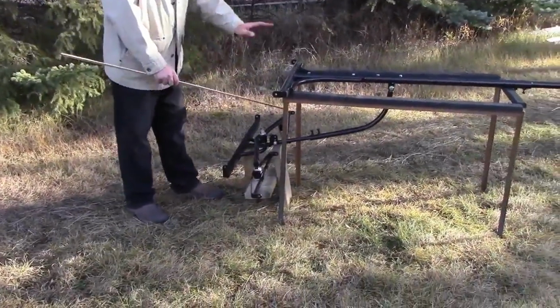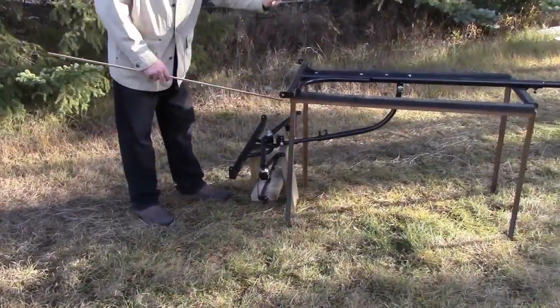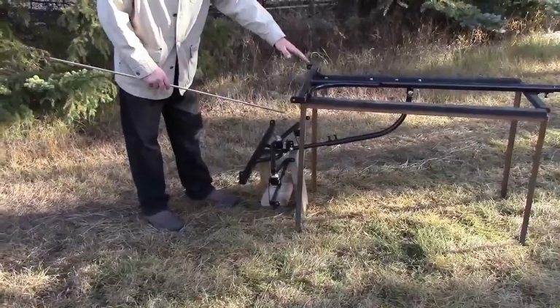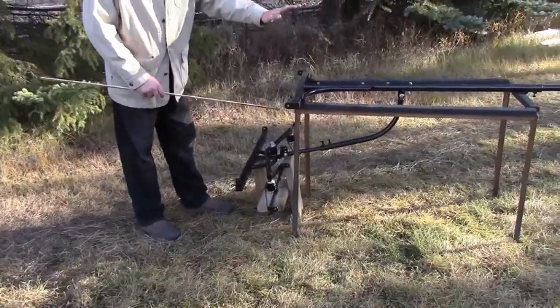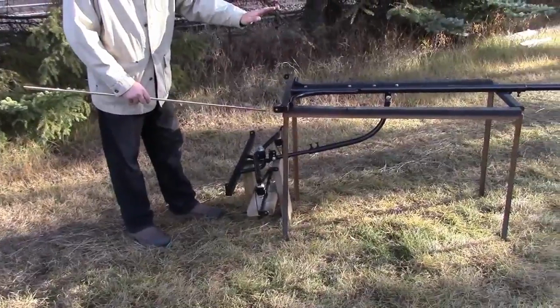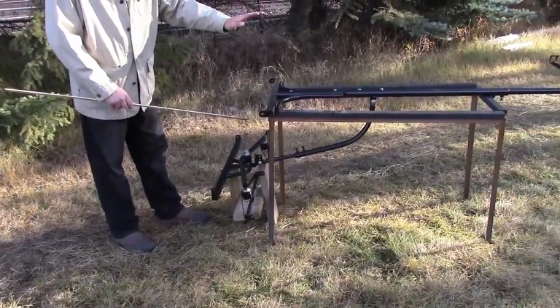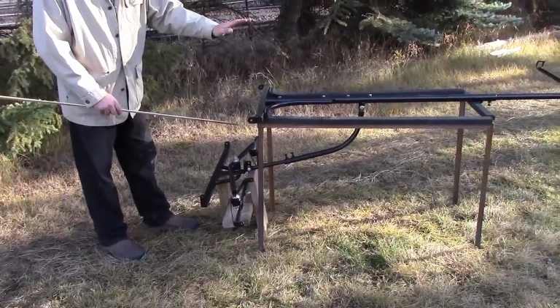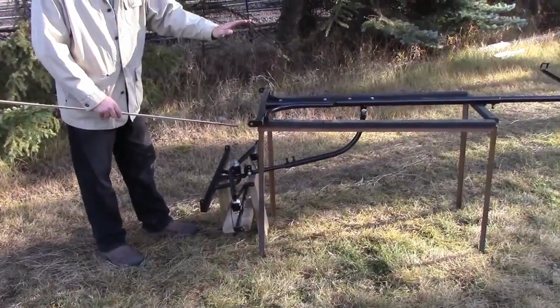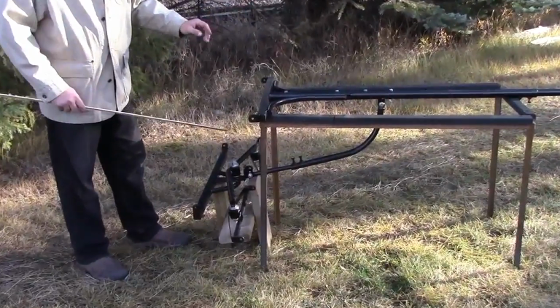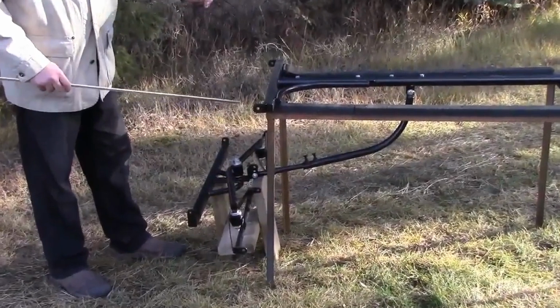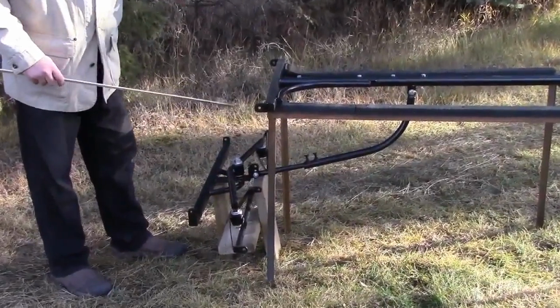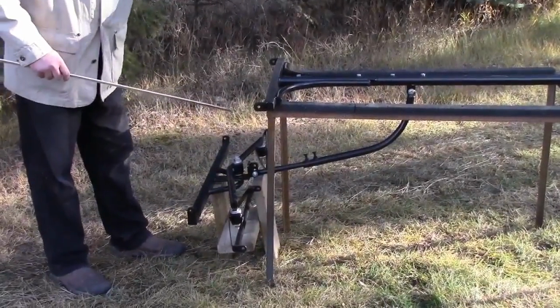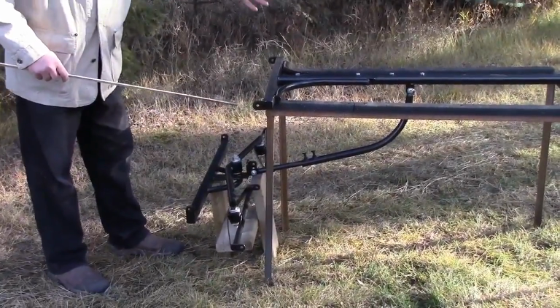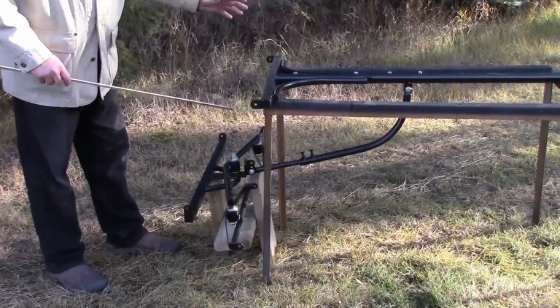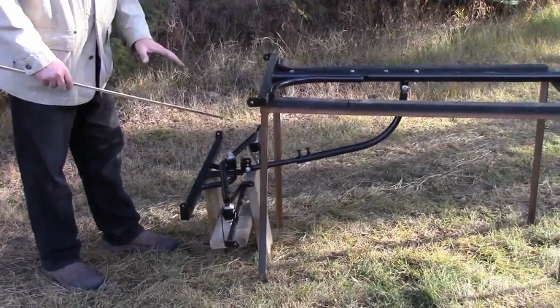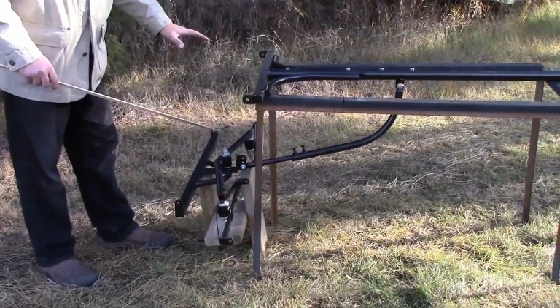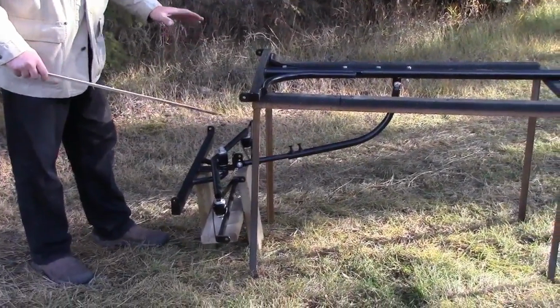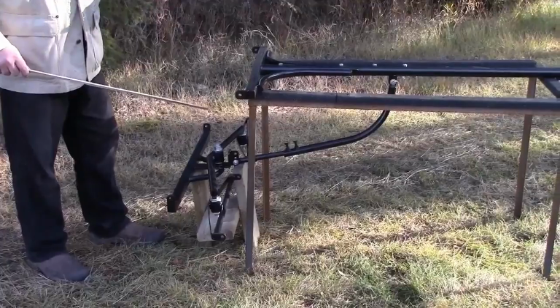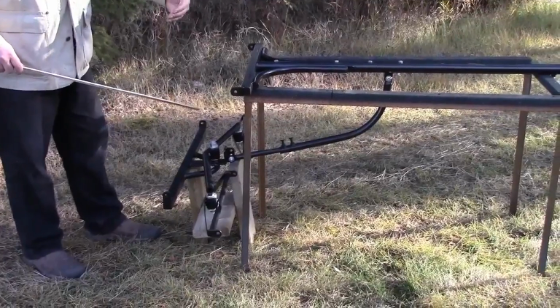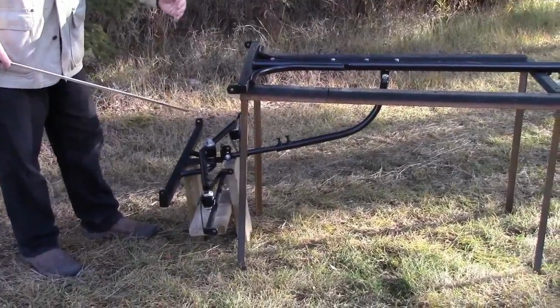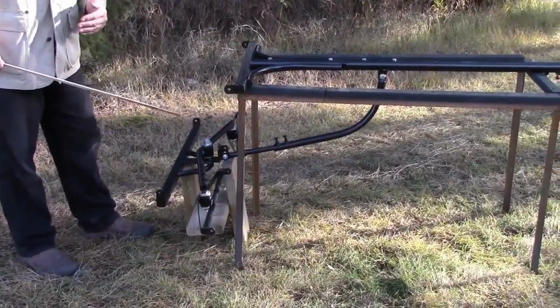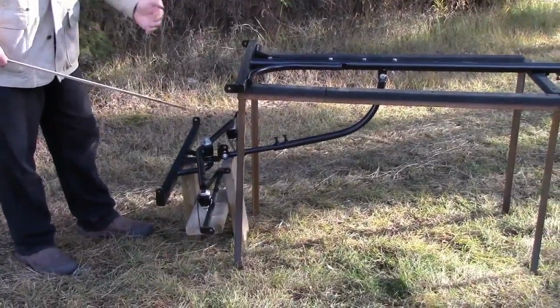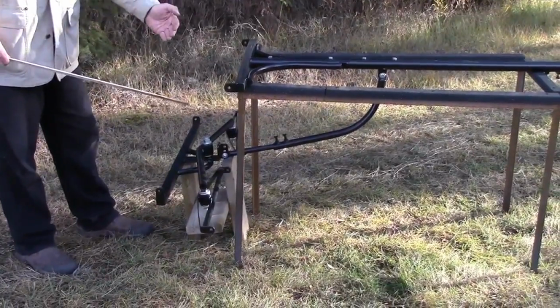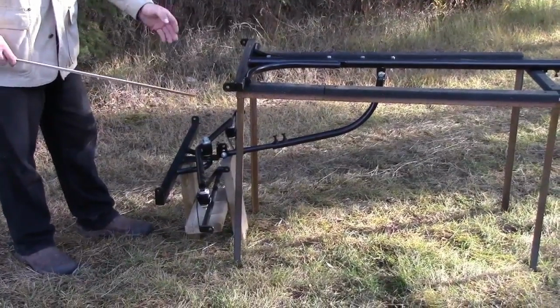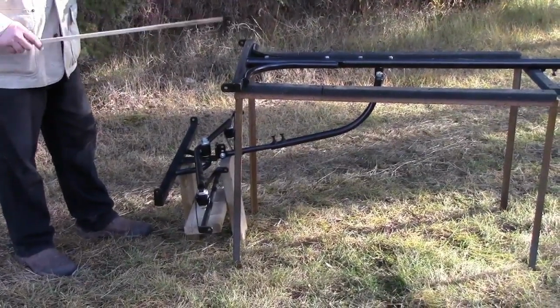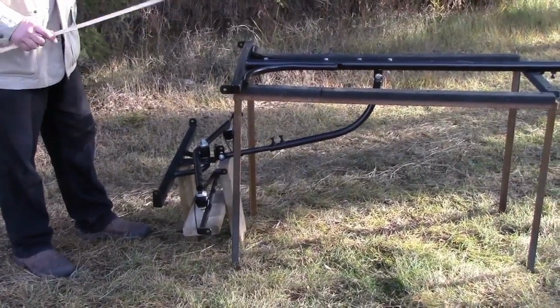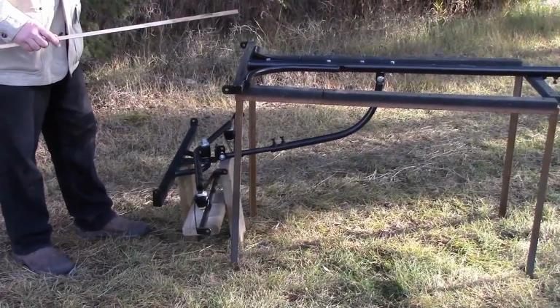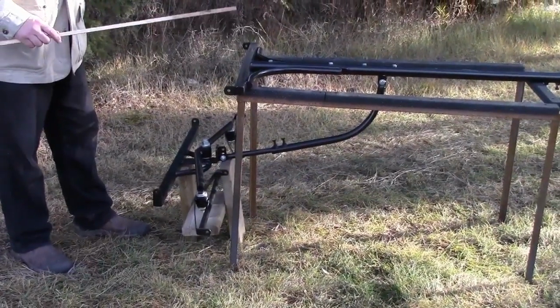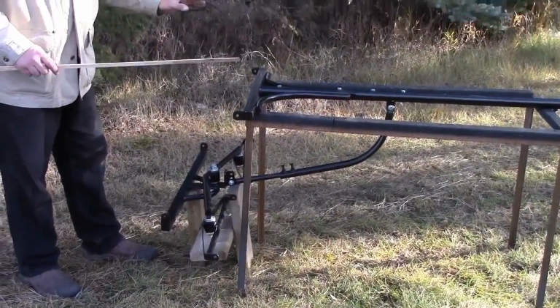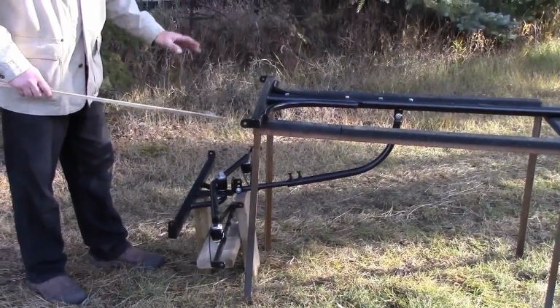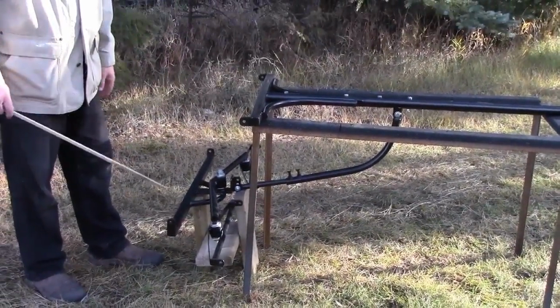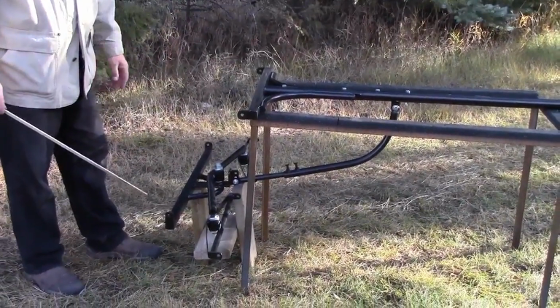You need to have this set up properly with range of adjustment. Between the height of this pole being adjustable, the length for the horses, all these adjustments, and being able to move the cart seat ahead and back, you can get this setup to where it actually works.